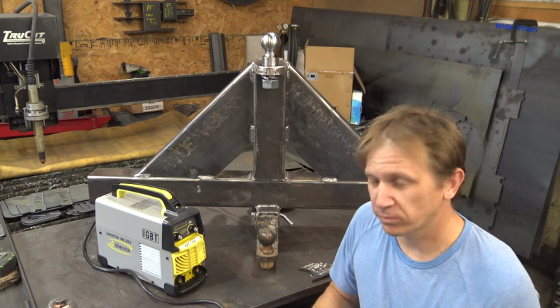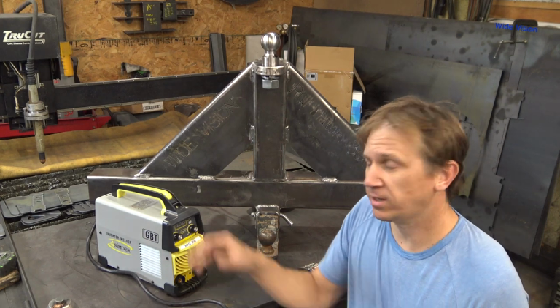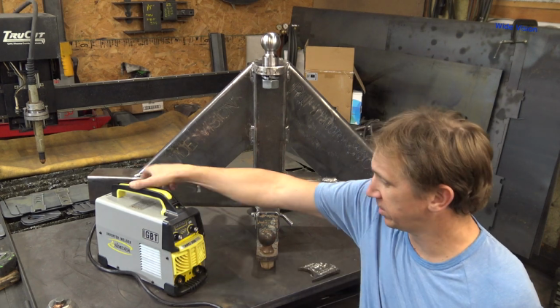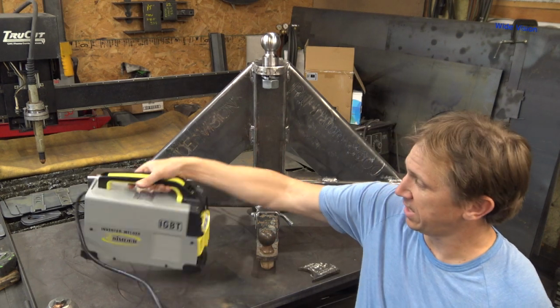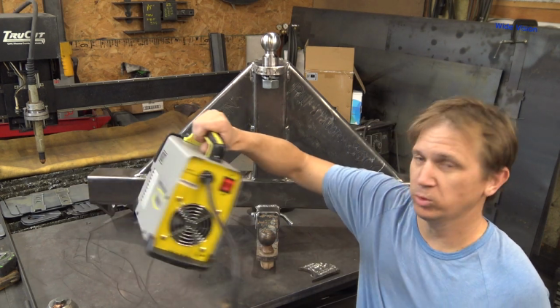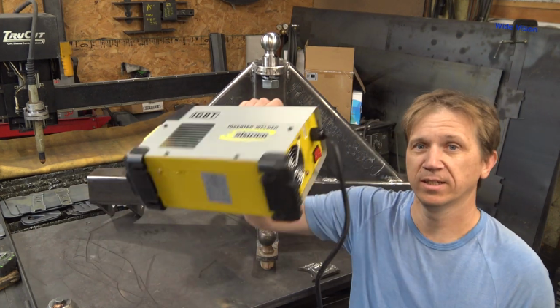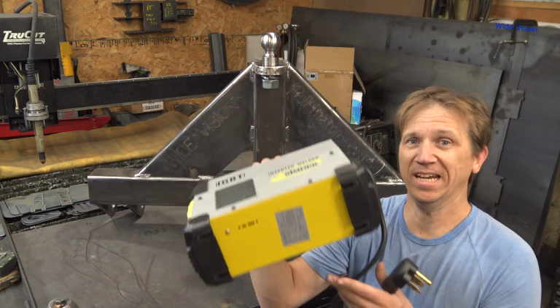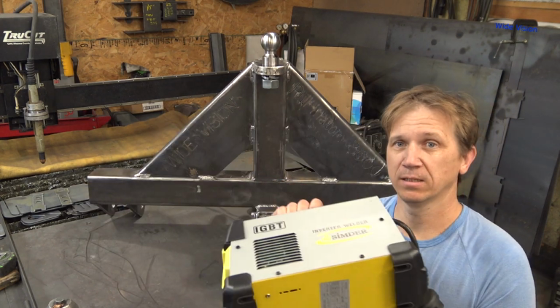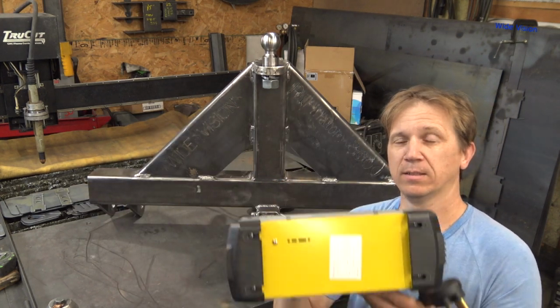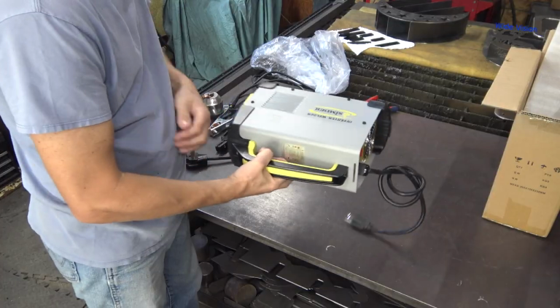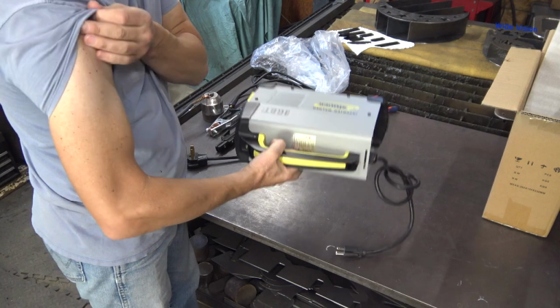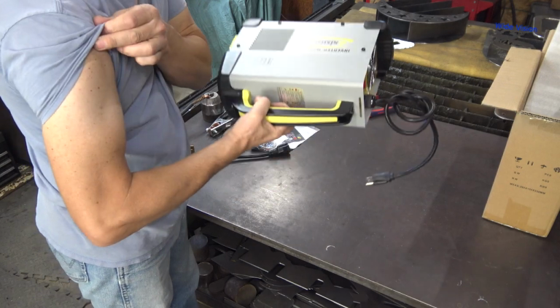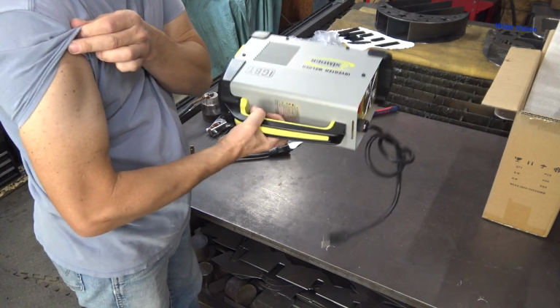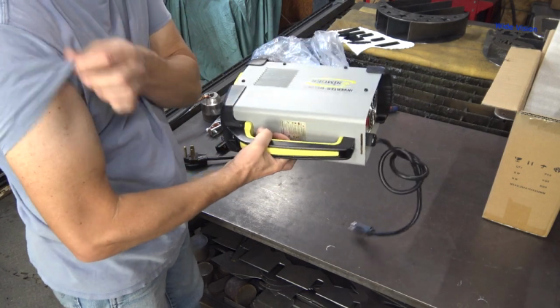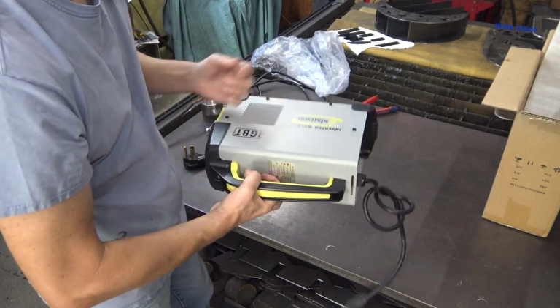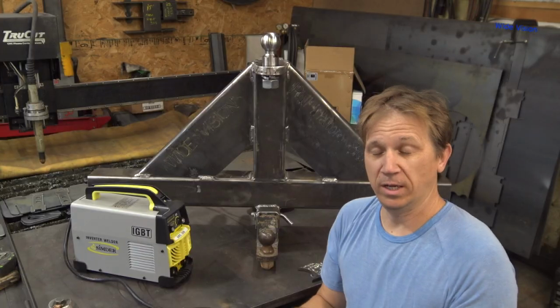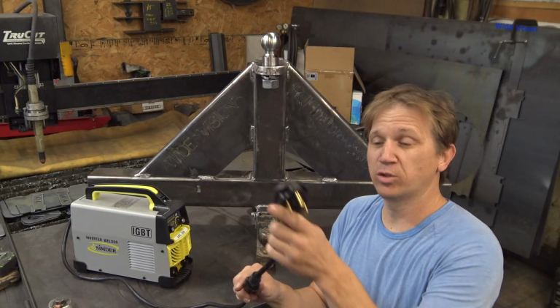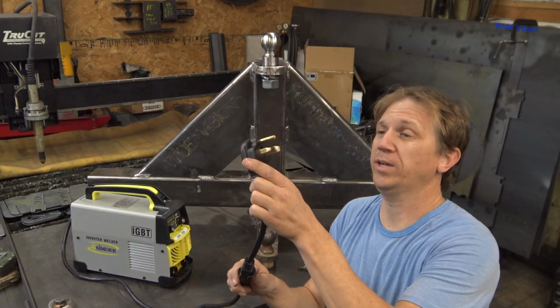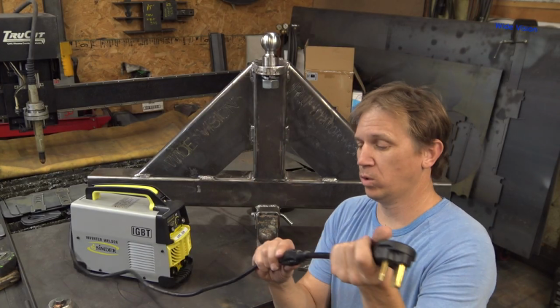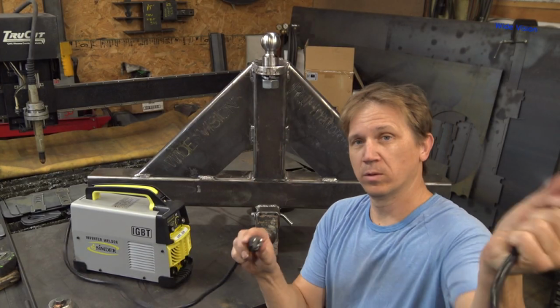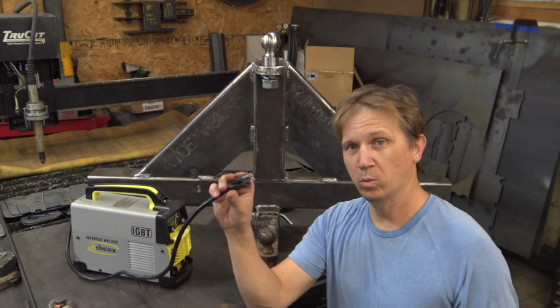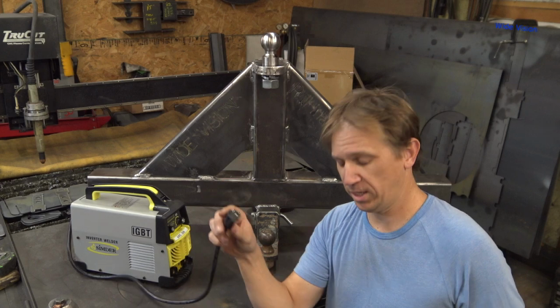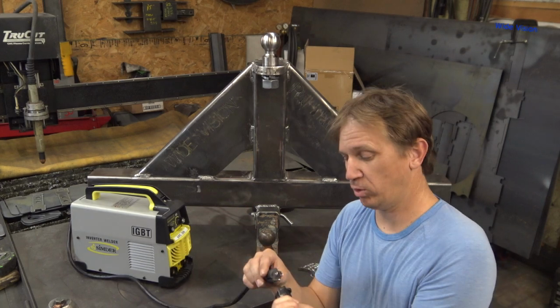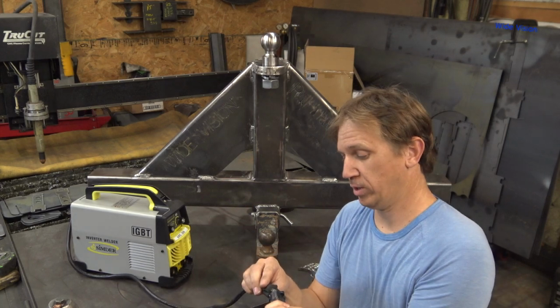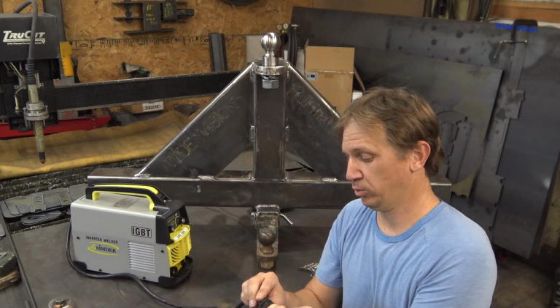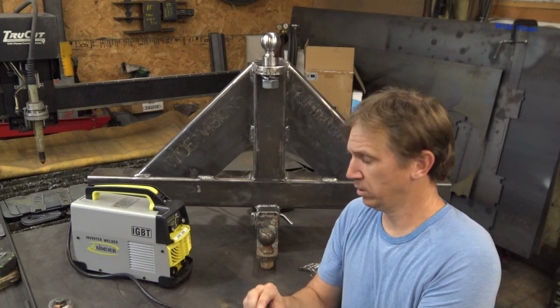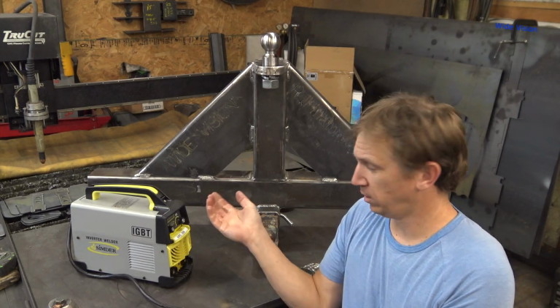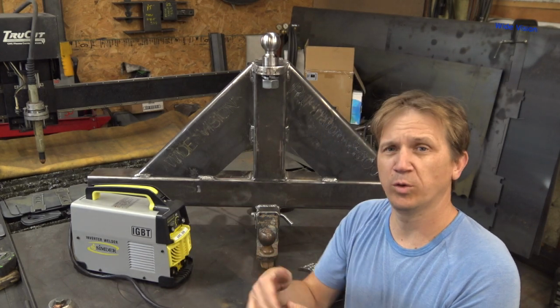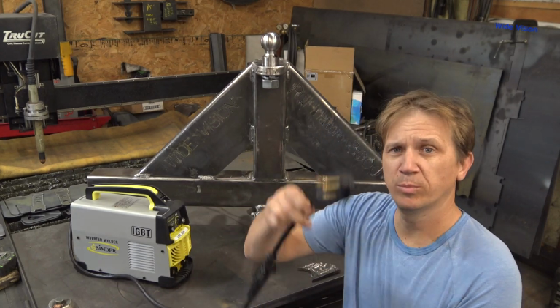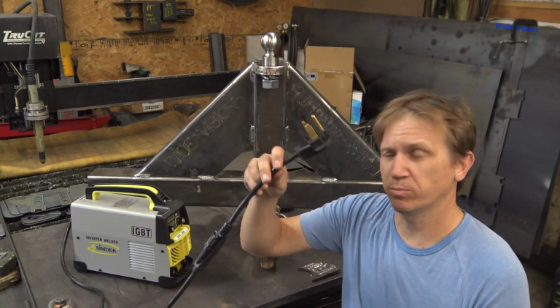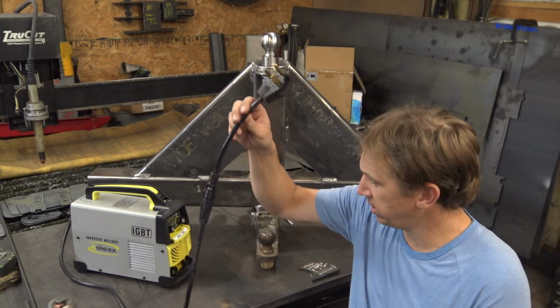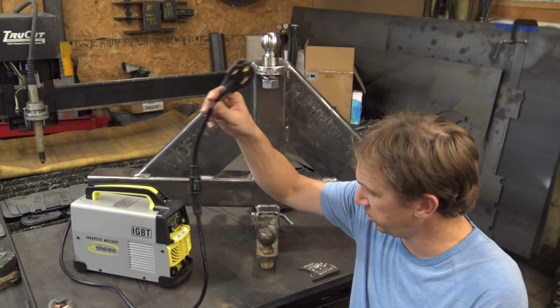First off, this thing is absolutely tiny. Look at that, no muscle needed to lift that. And it's 220 or 110 capable. You don't have to tell it which voltage you're inputting, just plug it in and it knows.